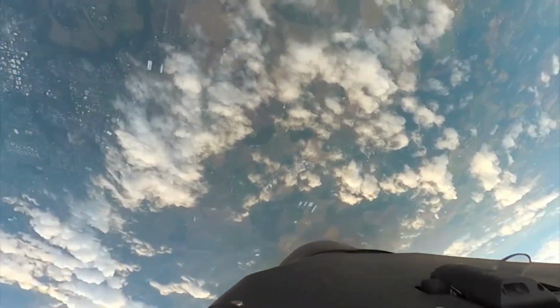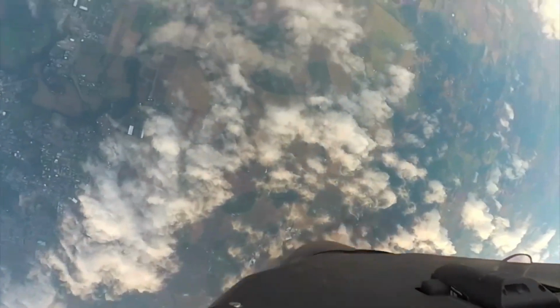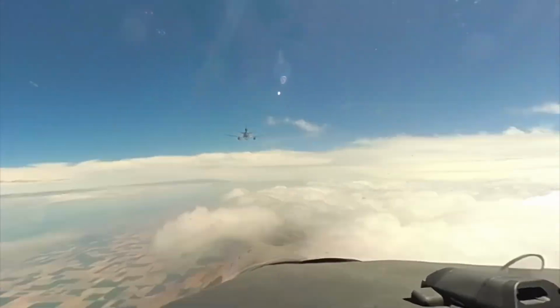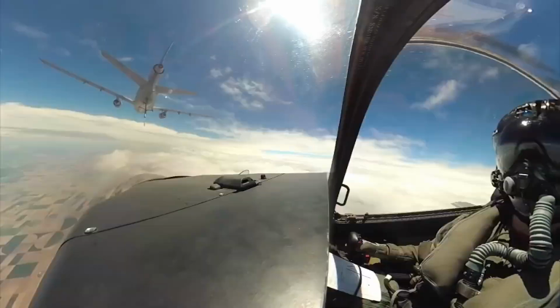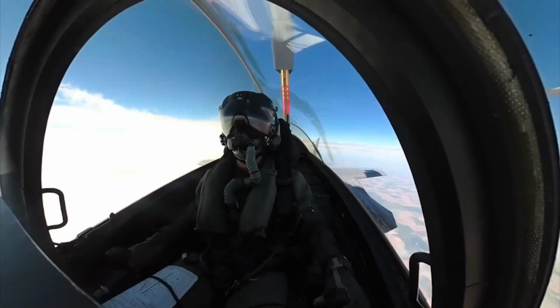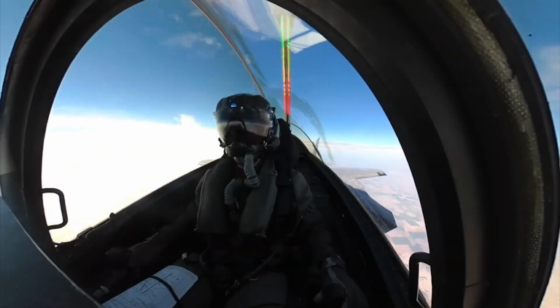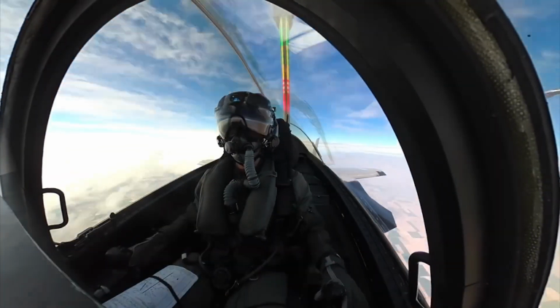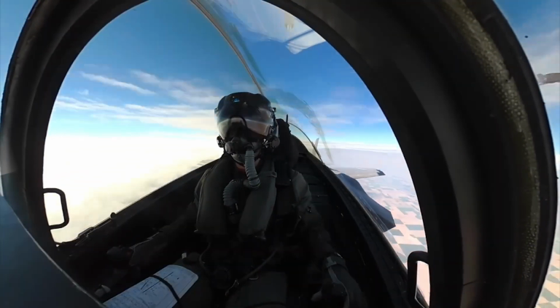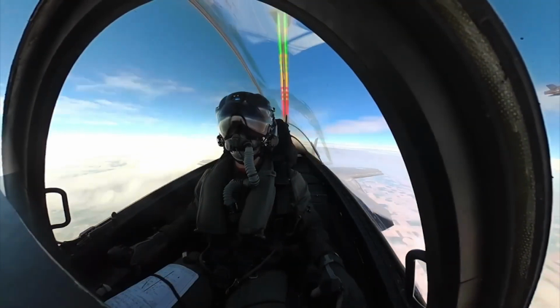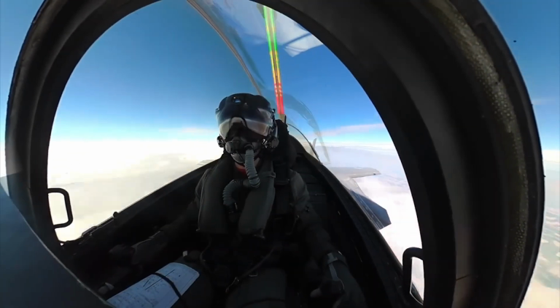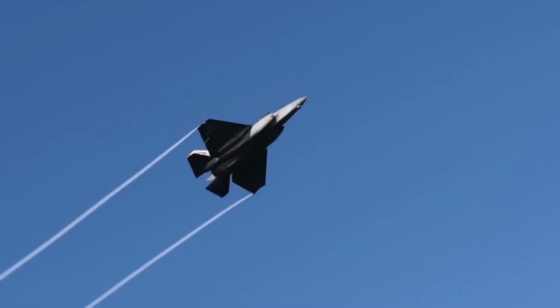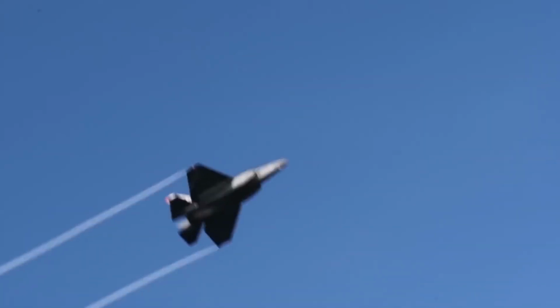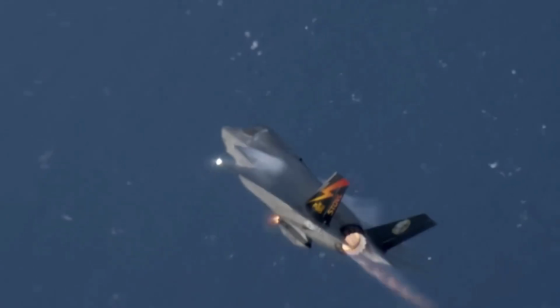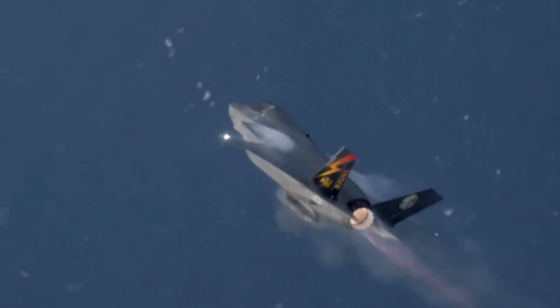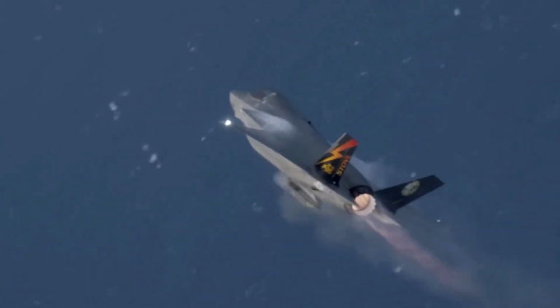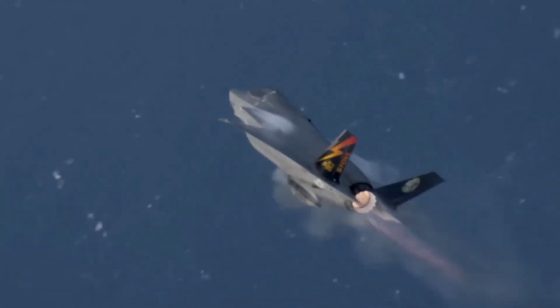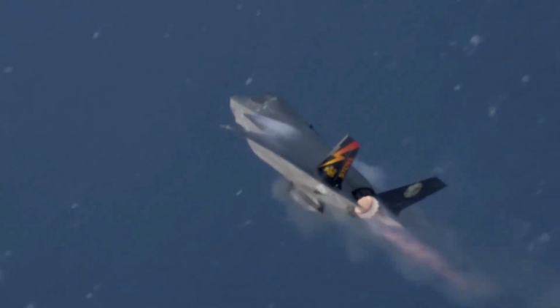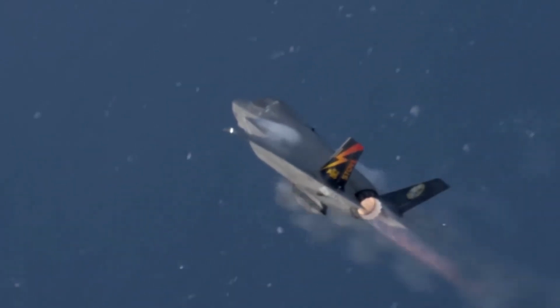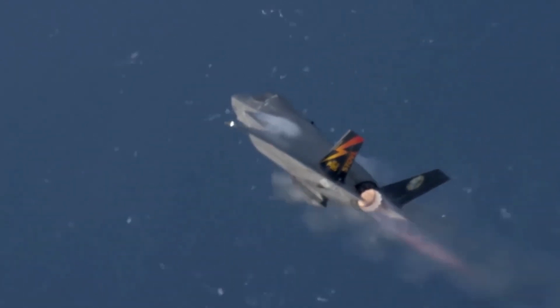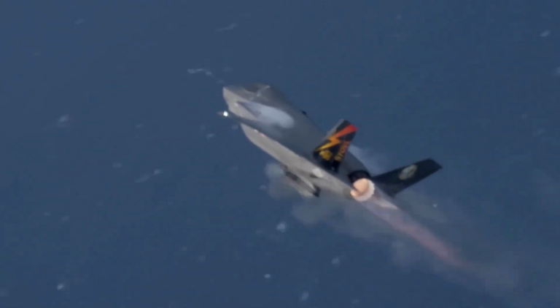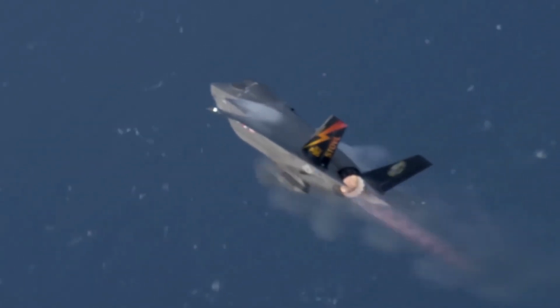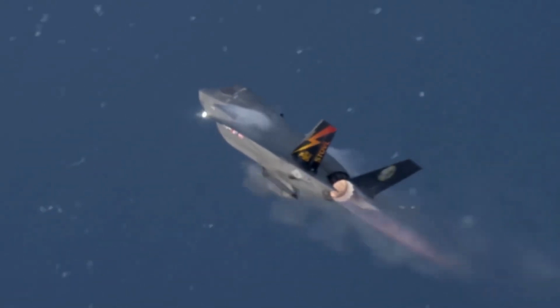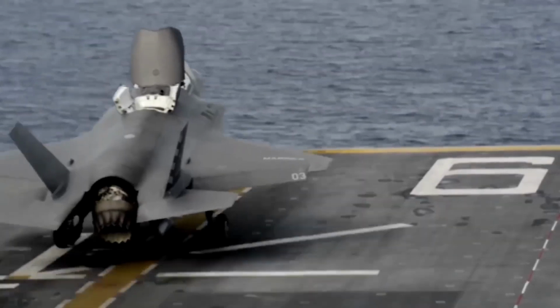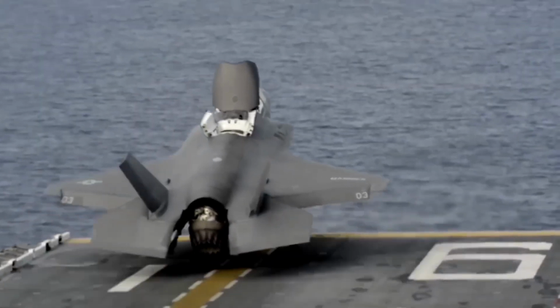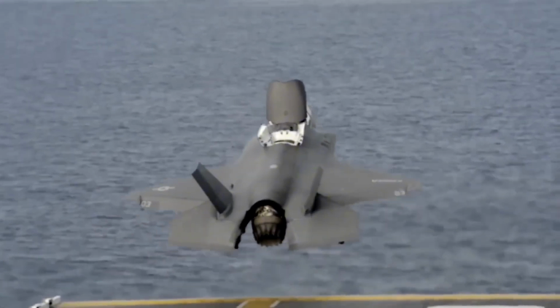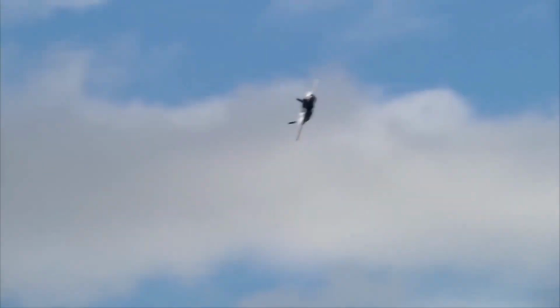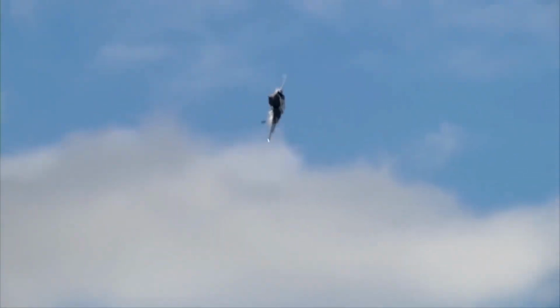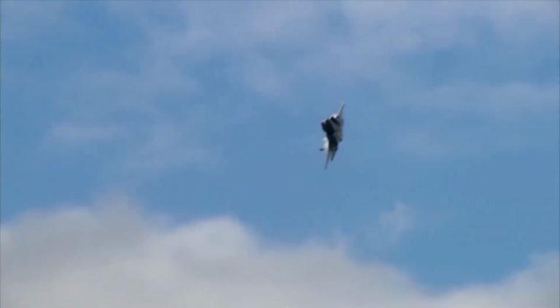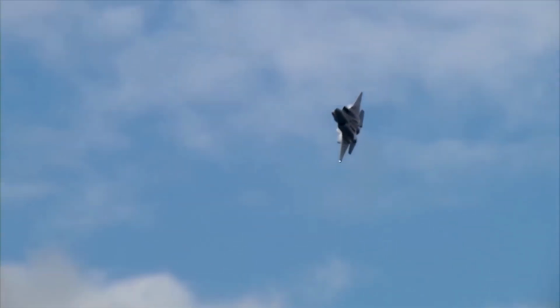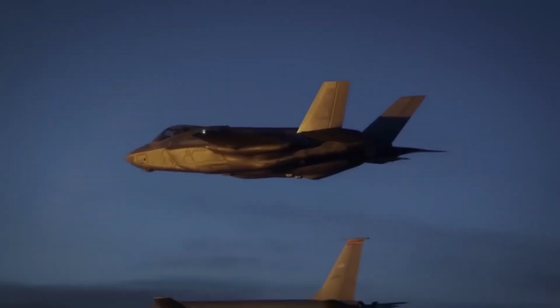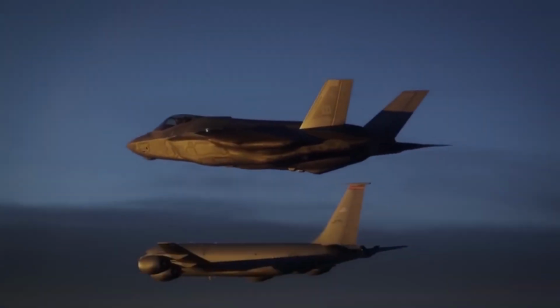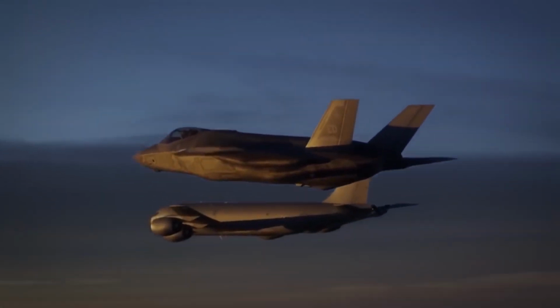Want to modify your F-35? You need permission from Fort Worth, Texas. Need repairs beyond basic maintenance? Ship your jet back to America. That's the deal for every F-35 customer in the world.